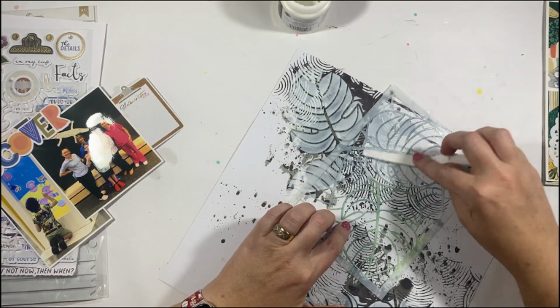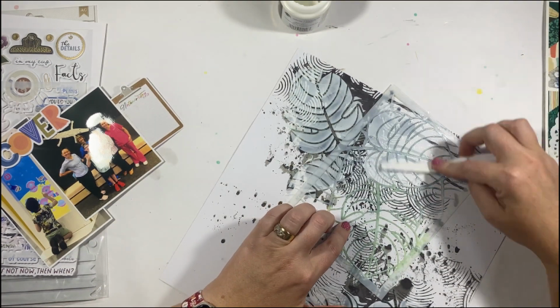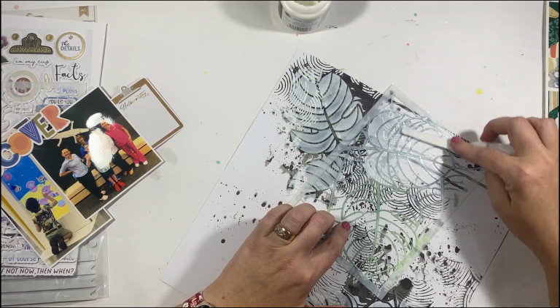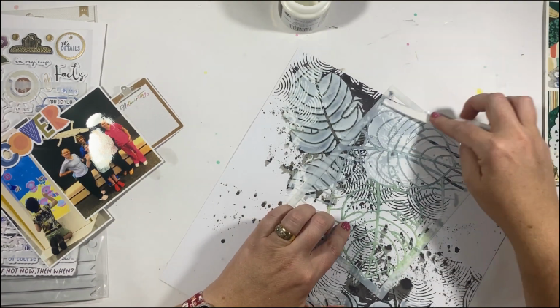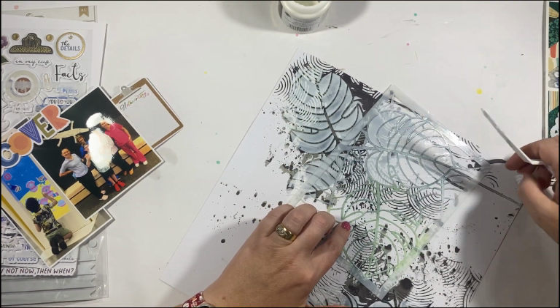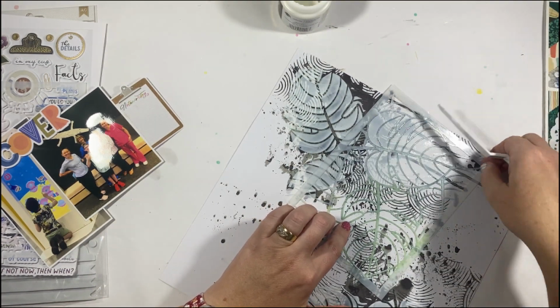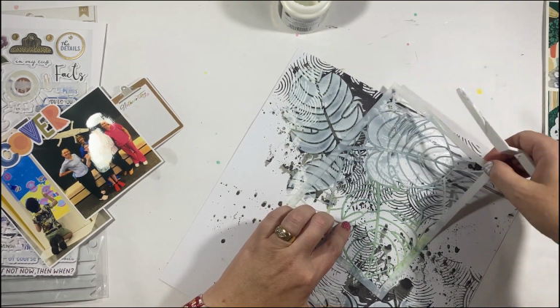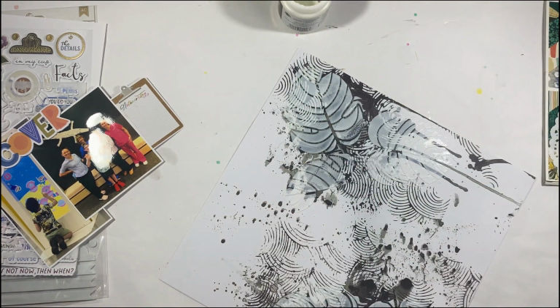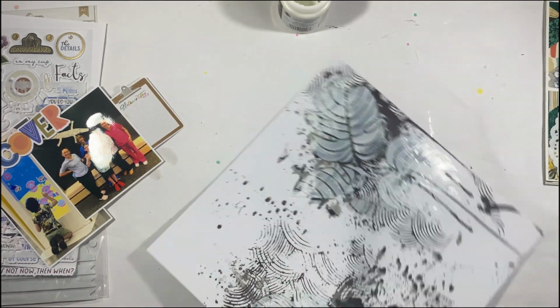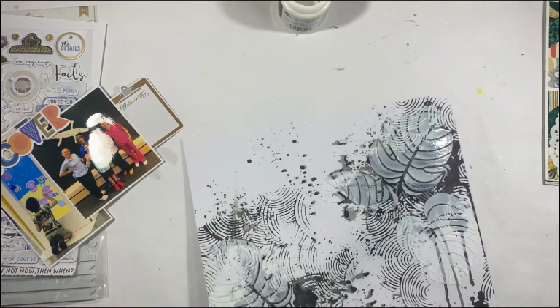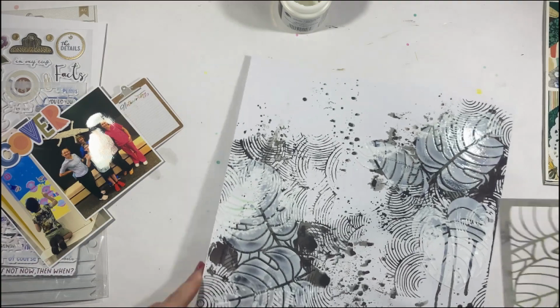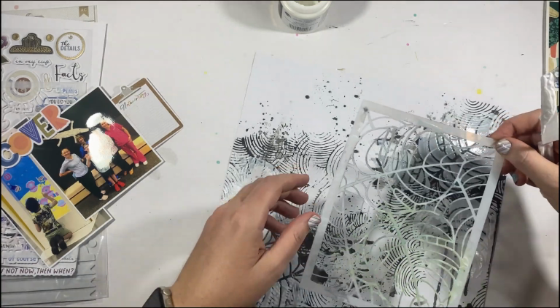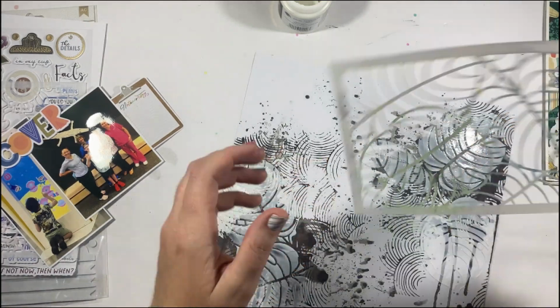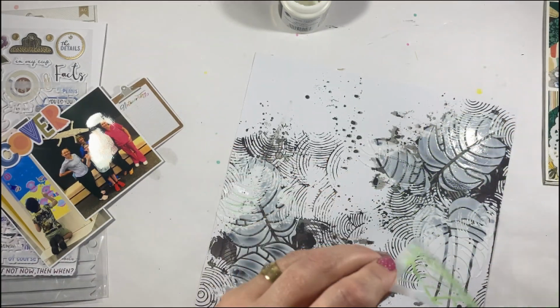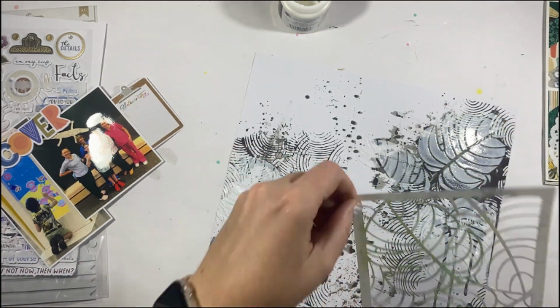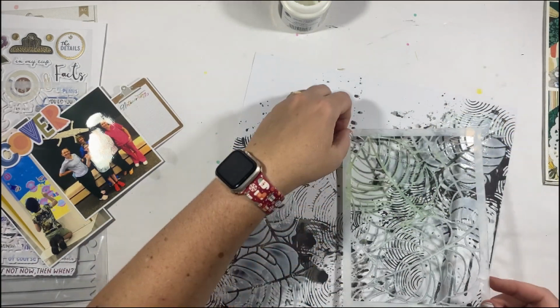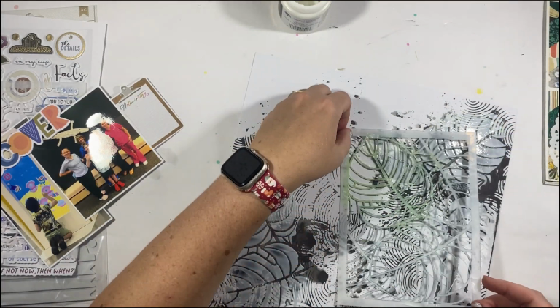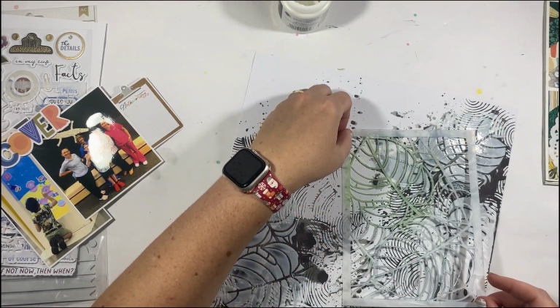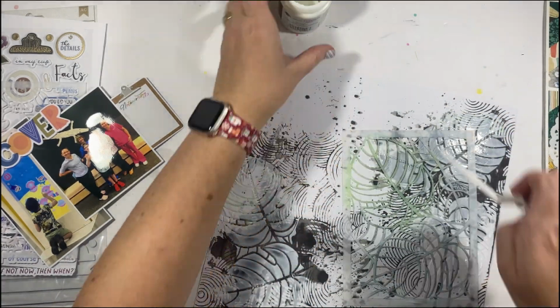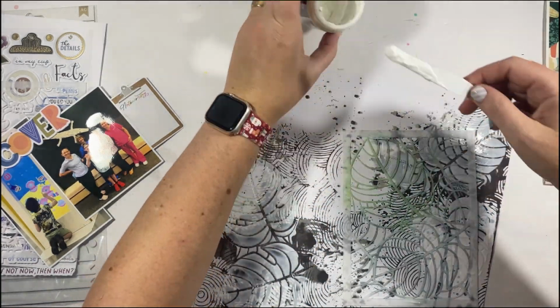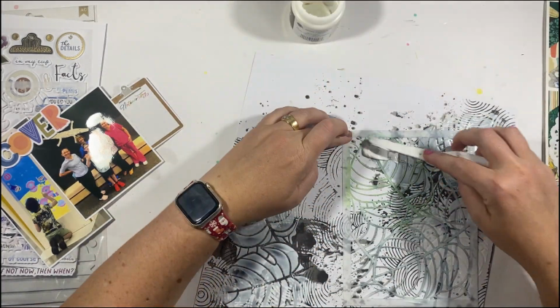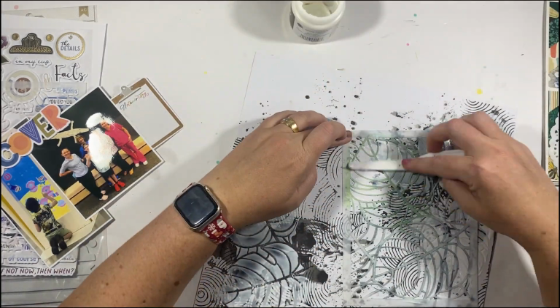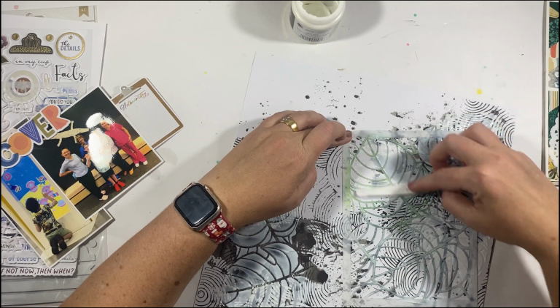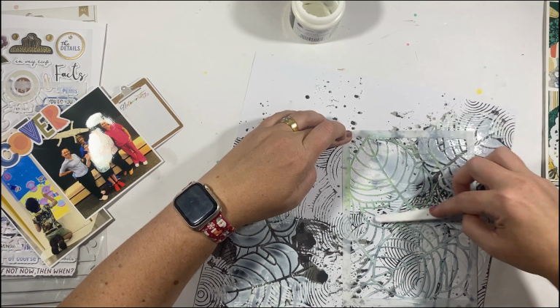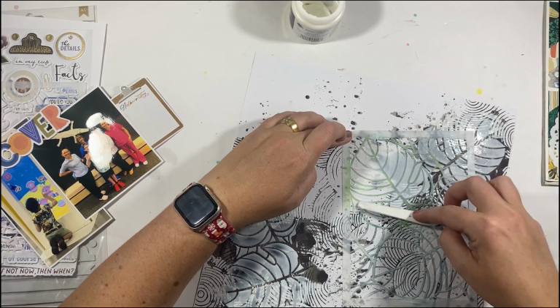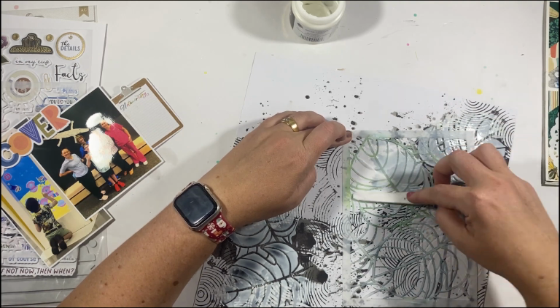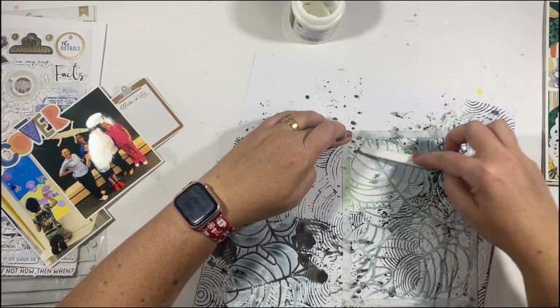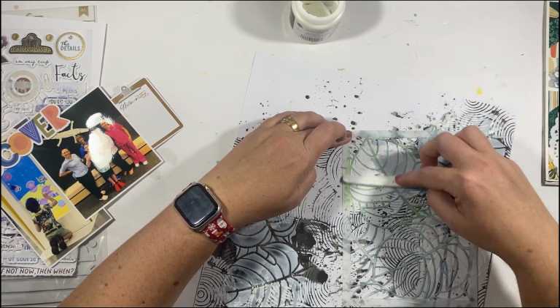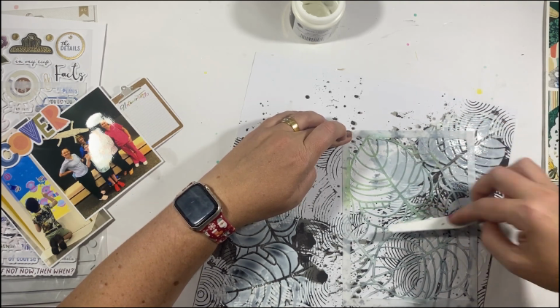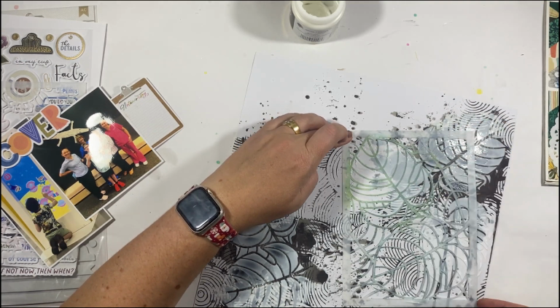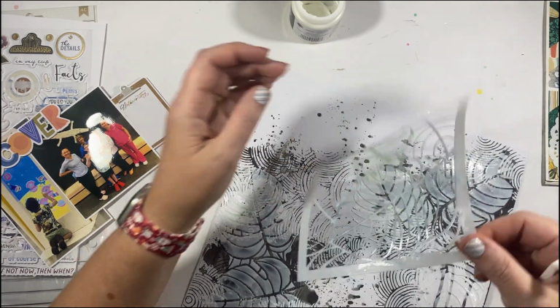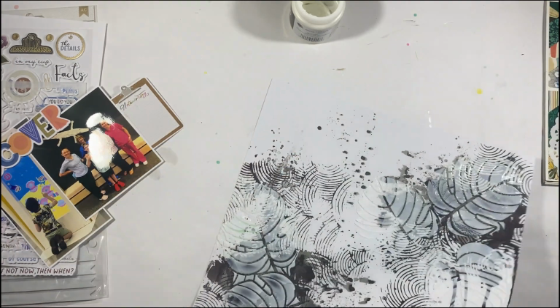It's super important when applying this paste to try and get it fairly even. You don't want it too thin because you'll lose a little bit of the texture and the adhesion to the actual foil — it won't stick as well.